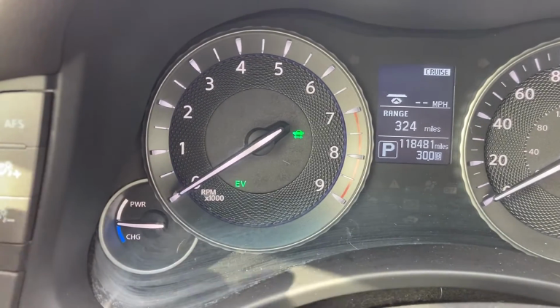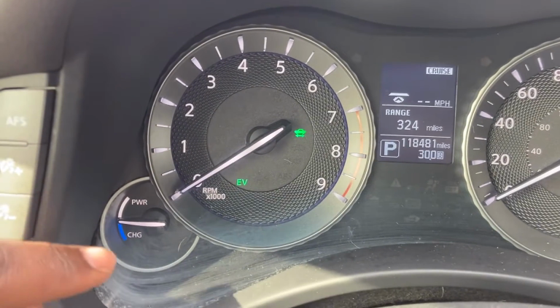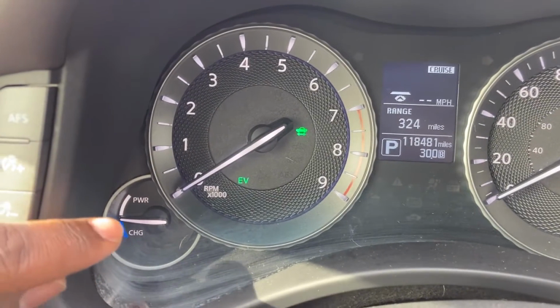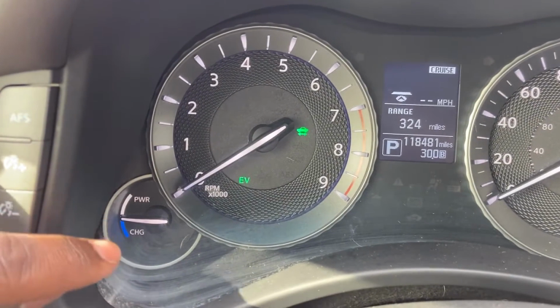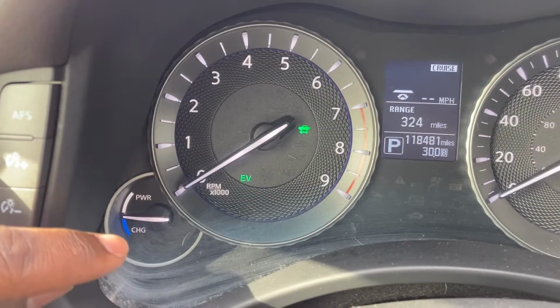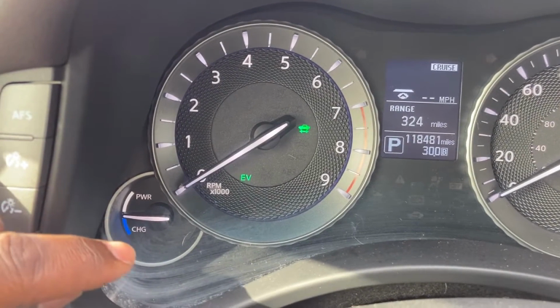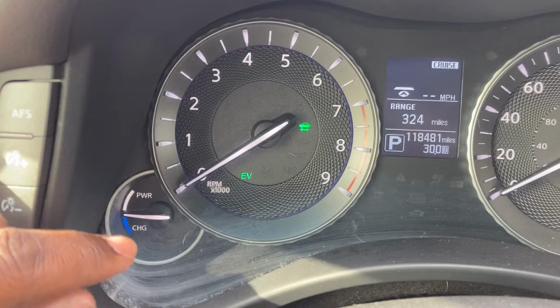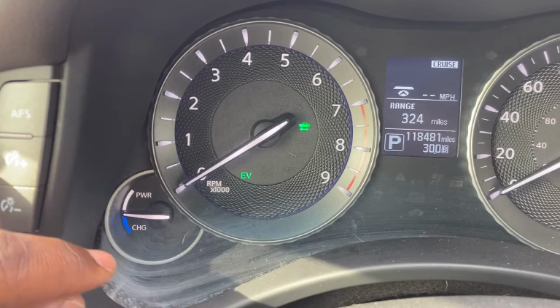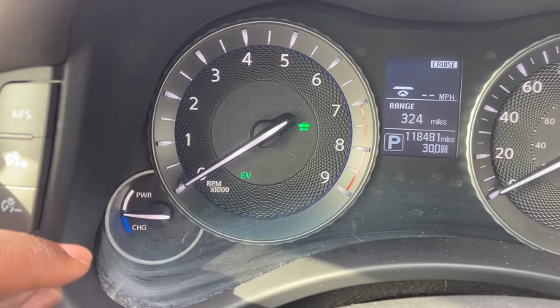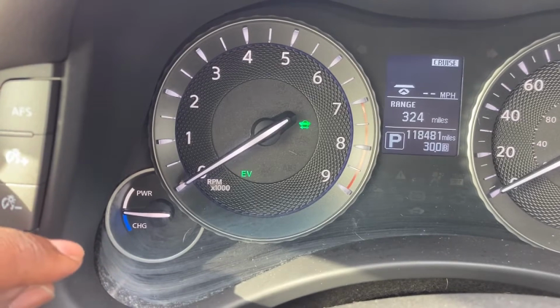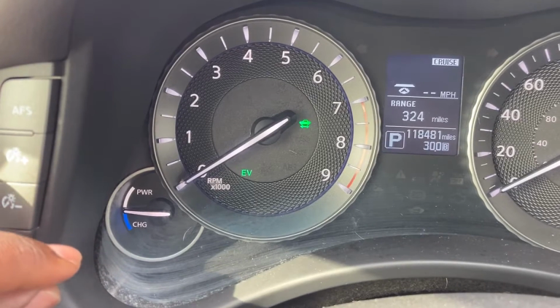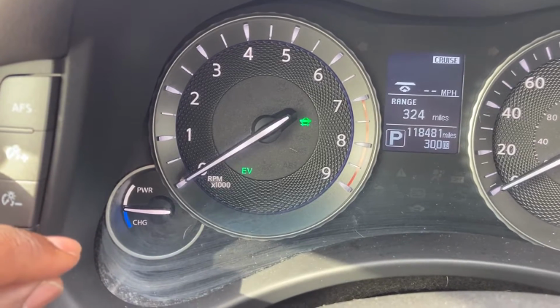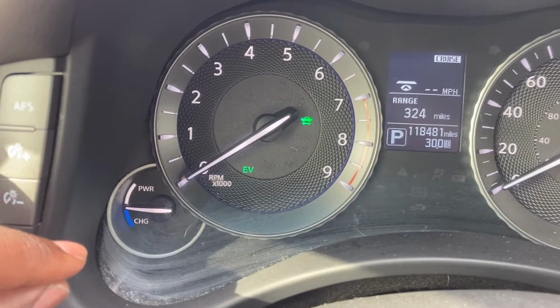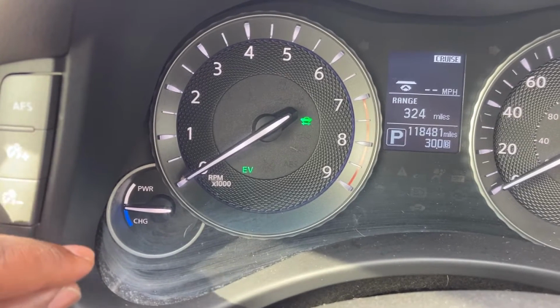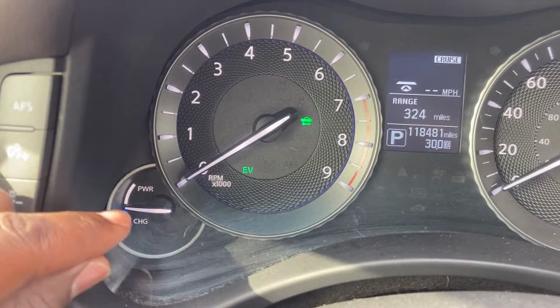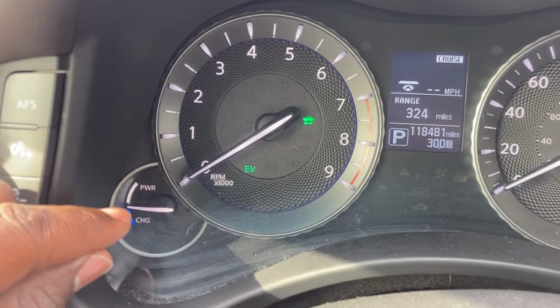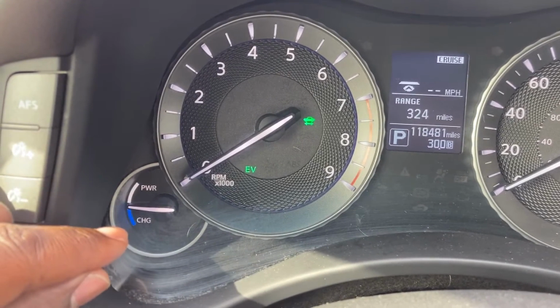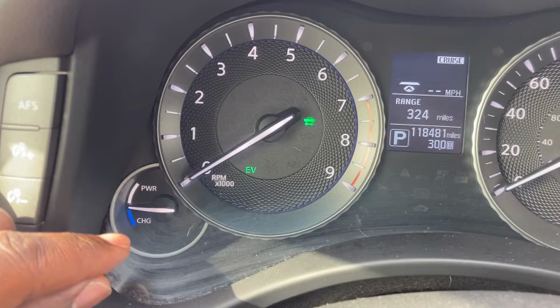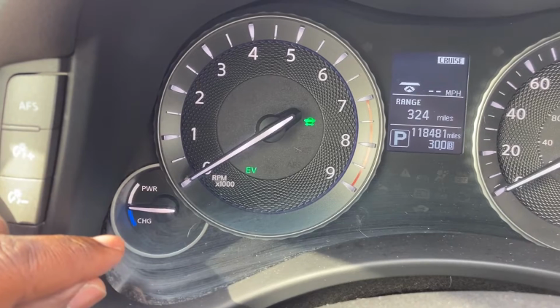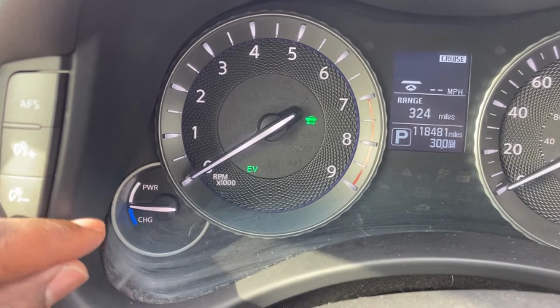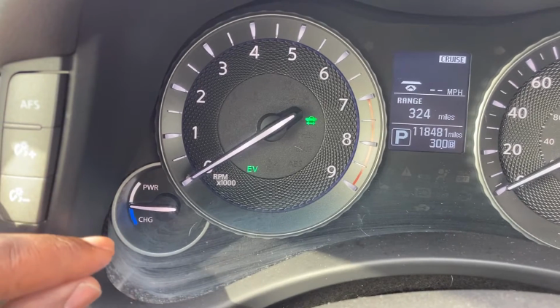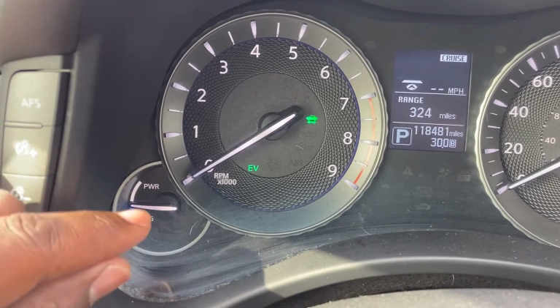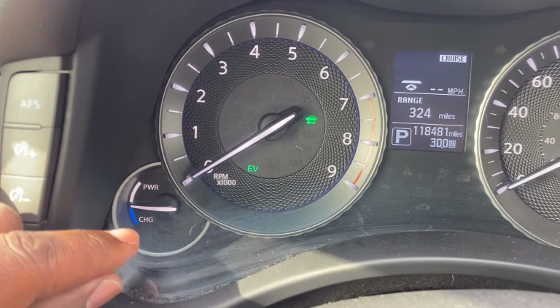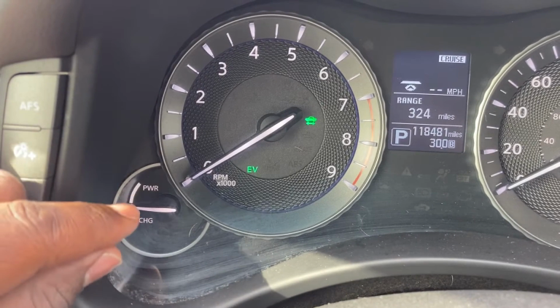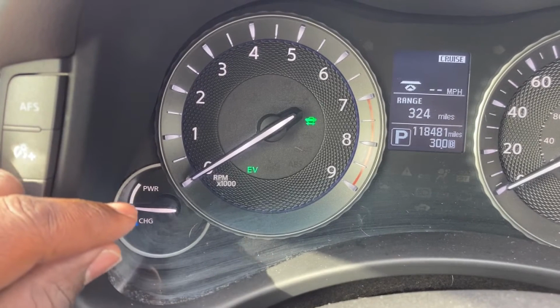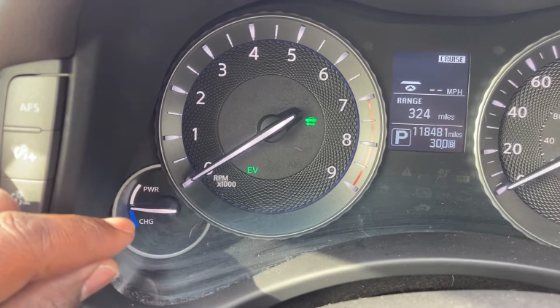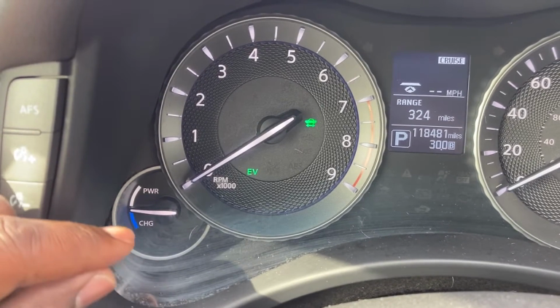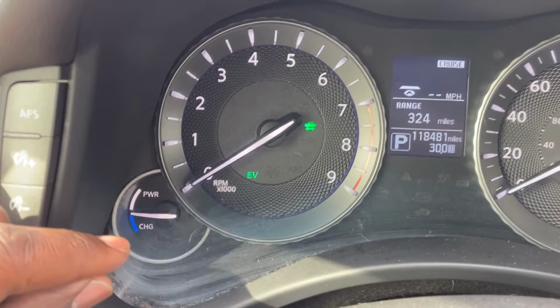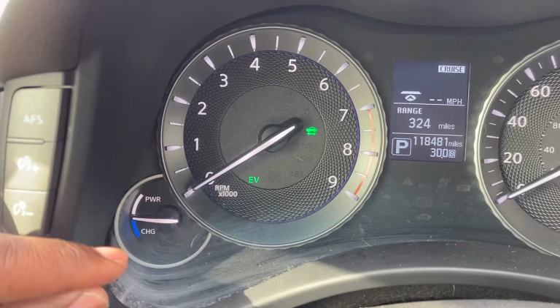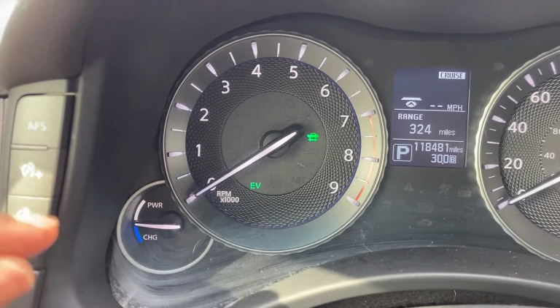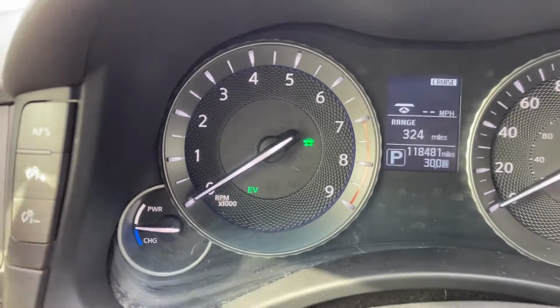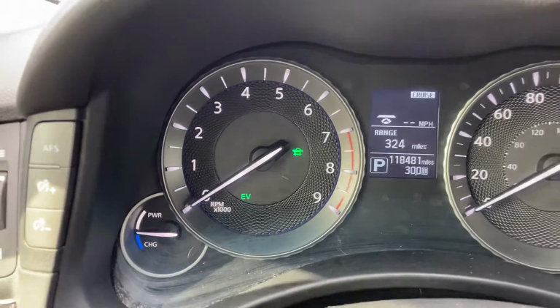Down here you have your battery status, and this lets you know what the battery is doing or what's being done to the battery. If it's in the blue region, it's being charged. But if it's in the white region, it's in power mode — that is, the battery is being used to propel the vehicle.